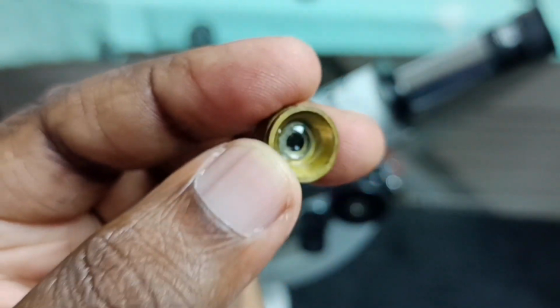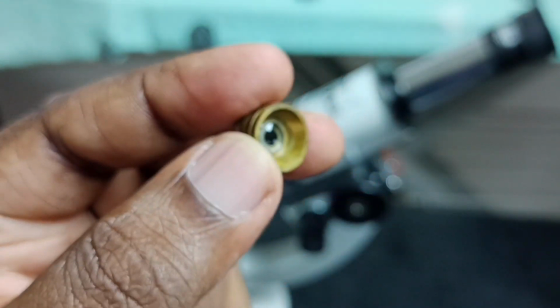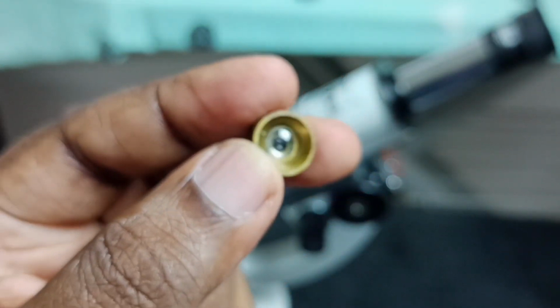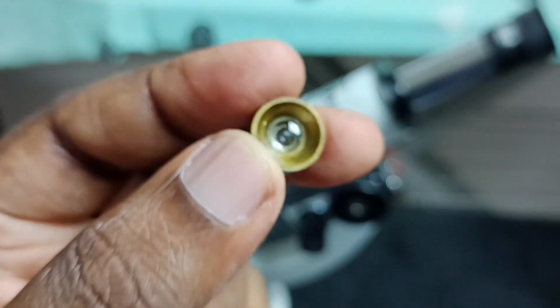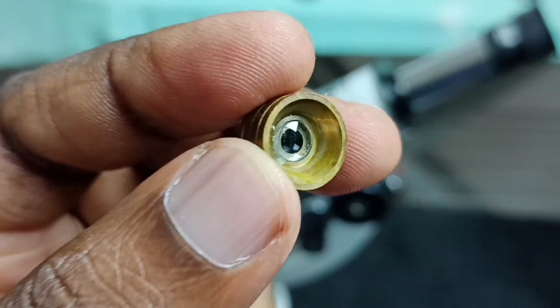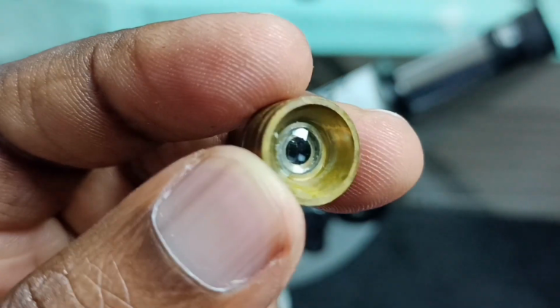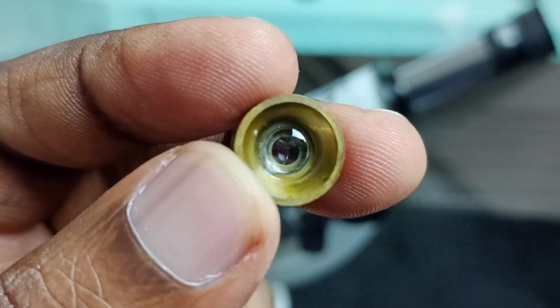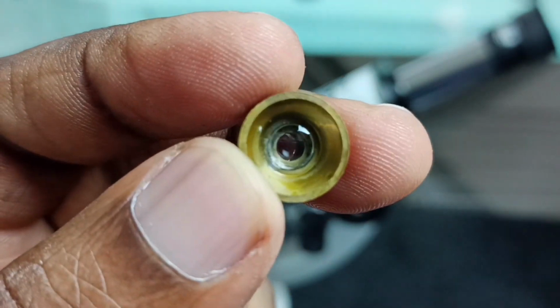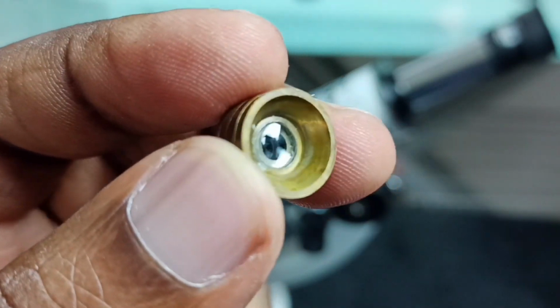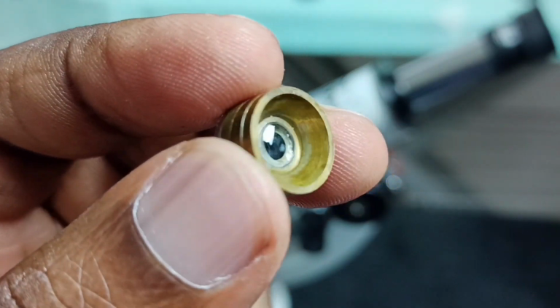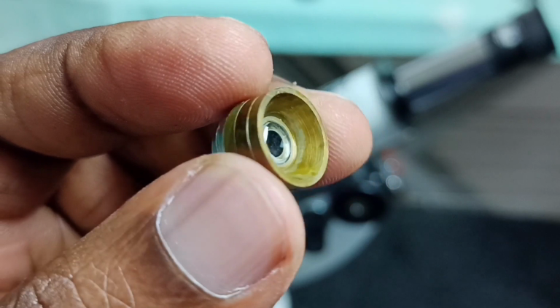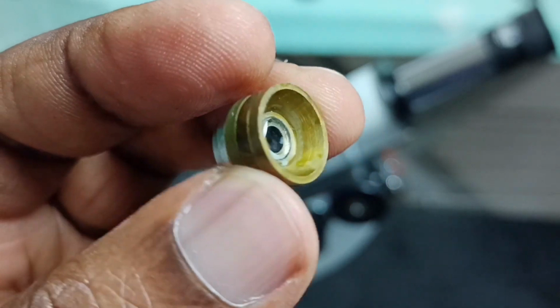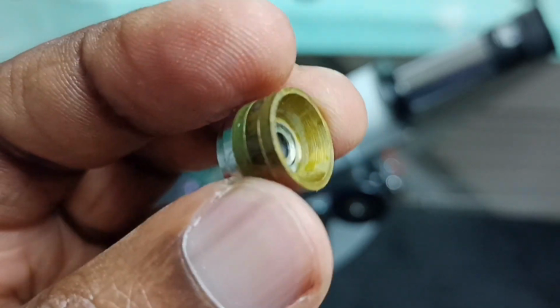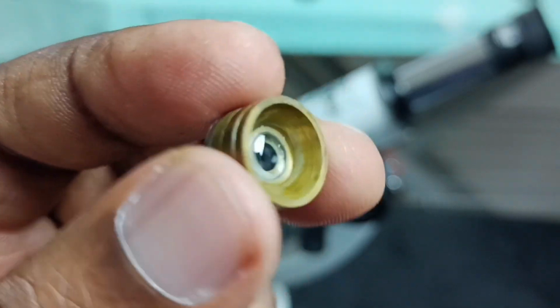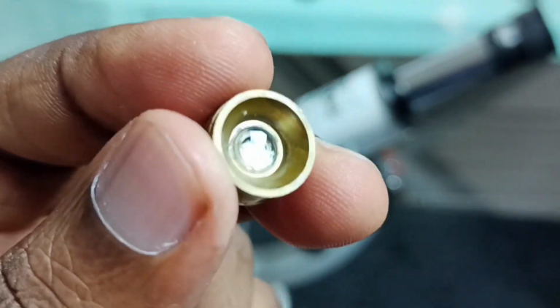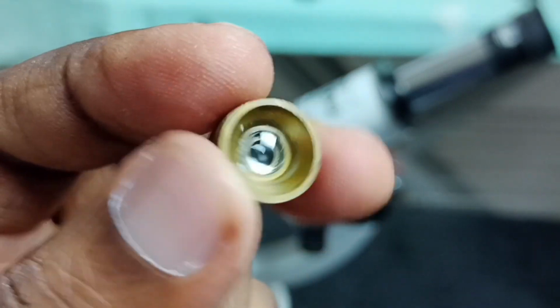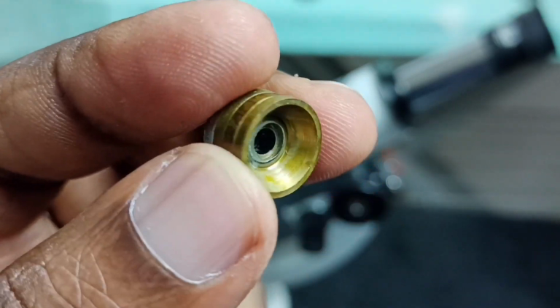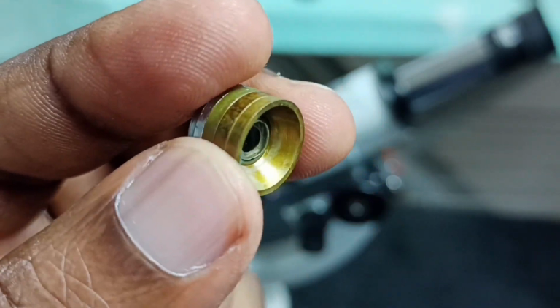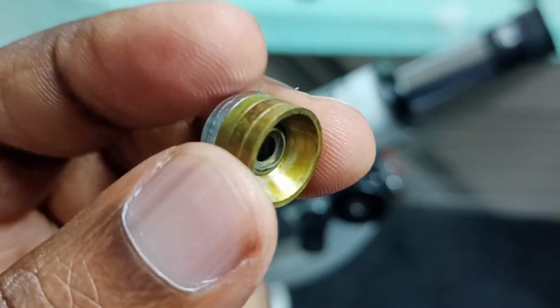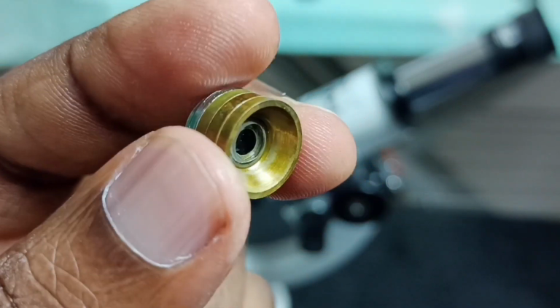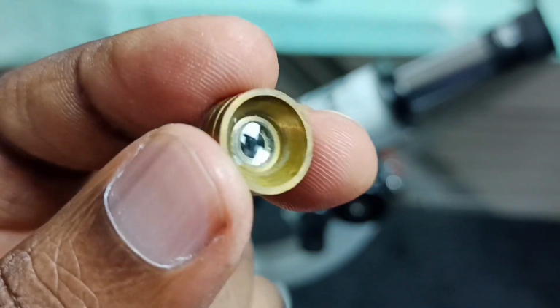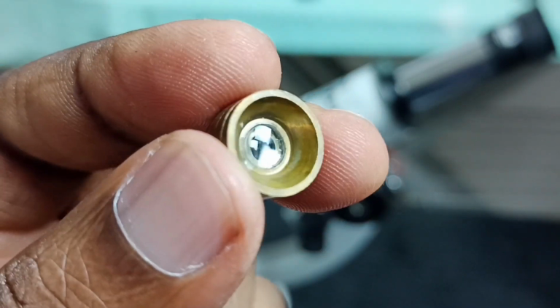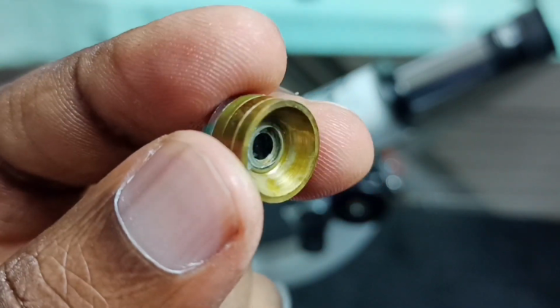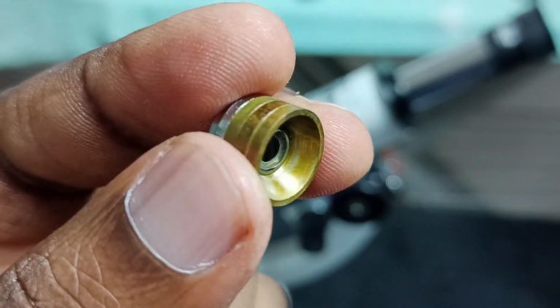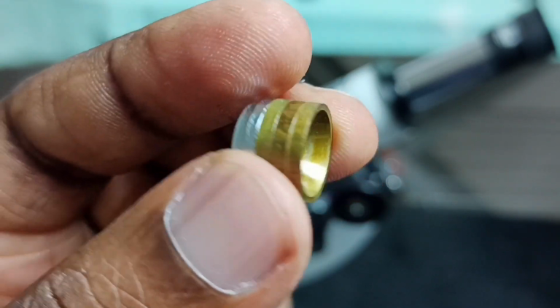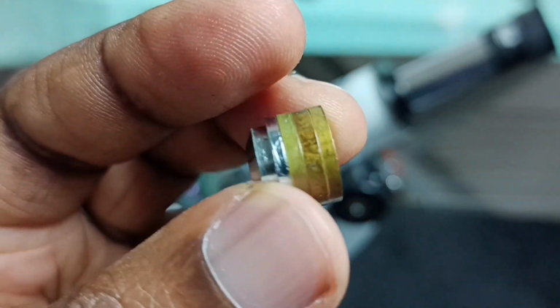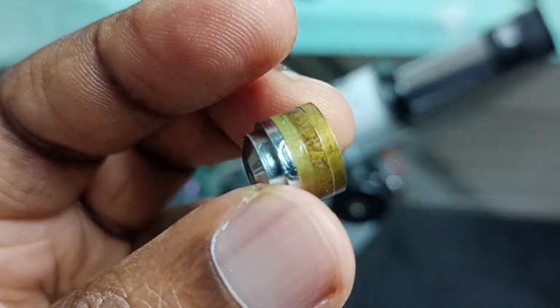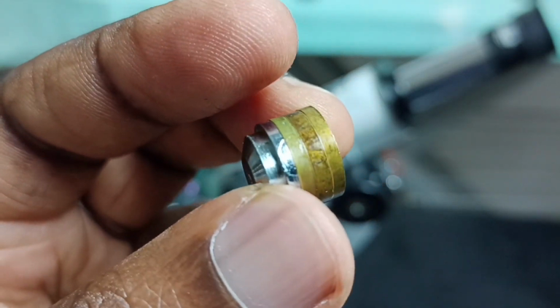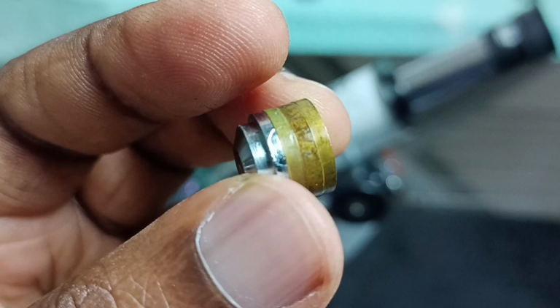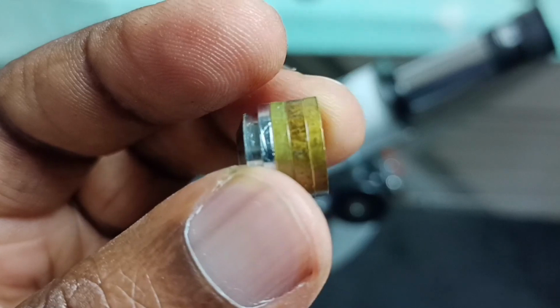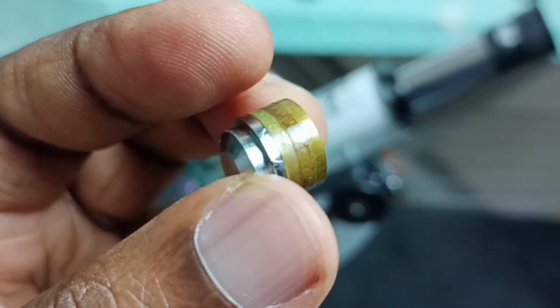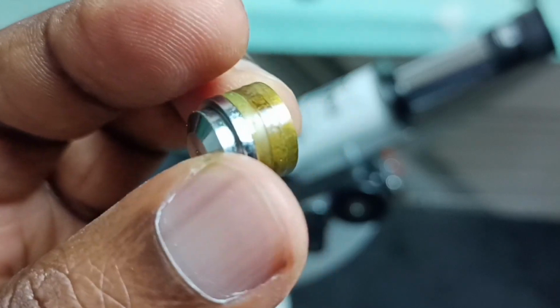So this way we can open the objective lens of a microscope and clean it.